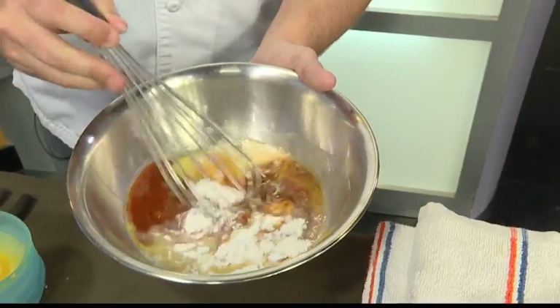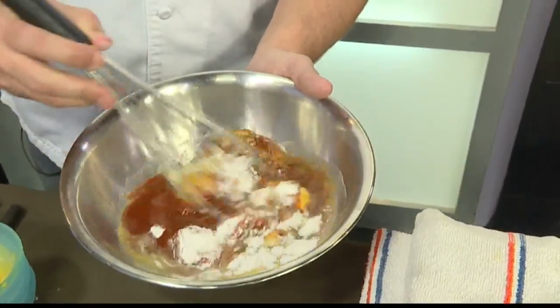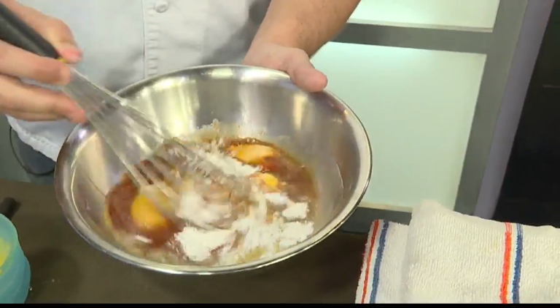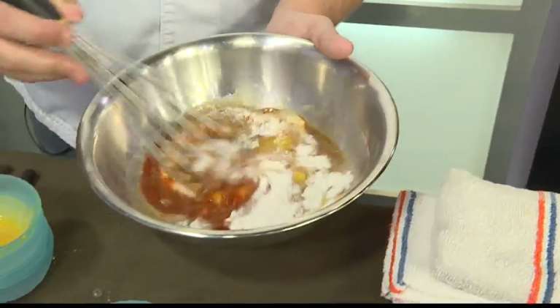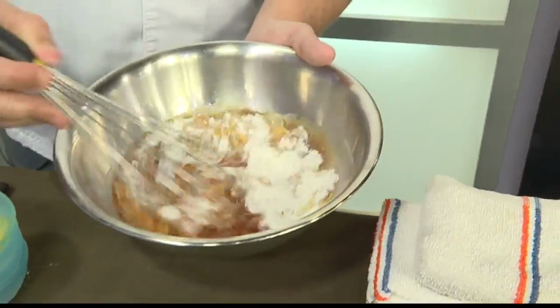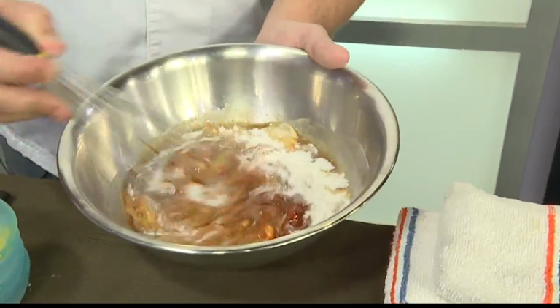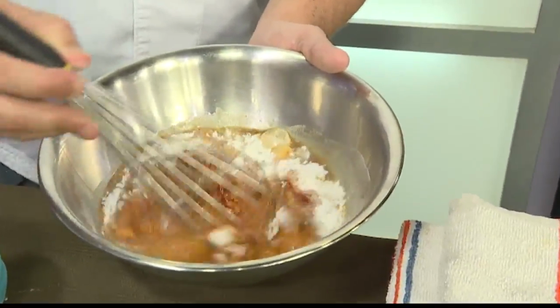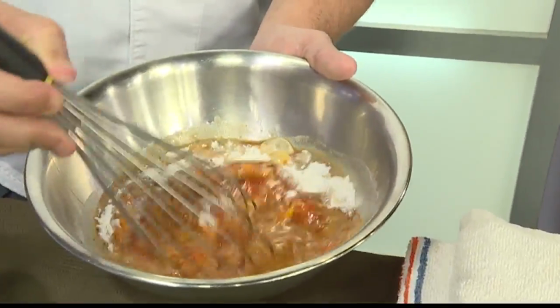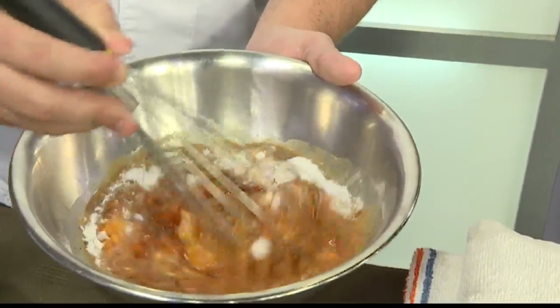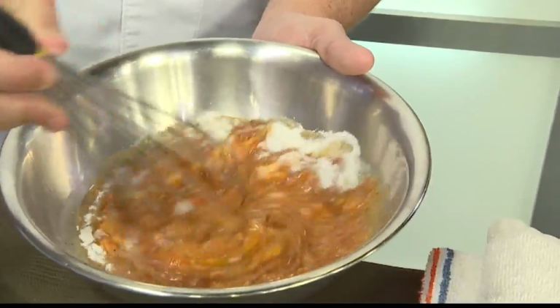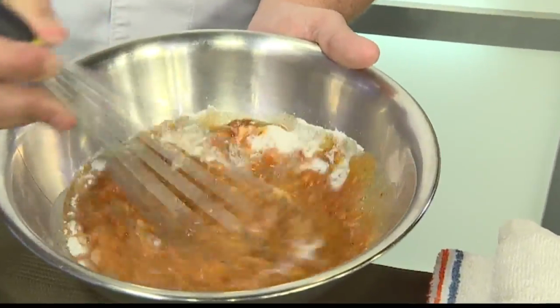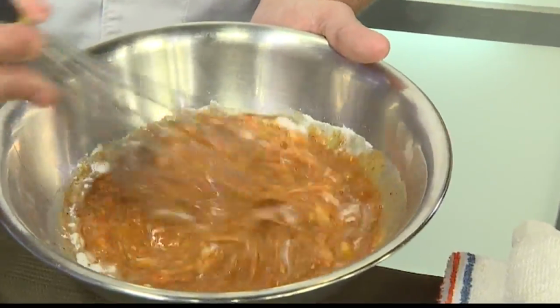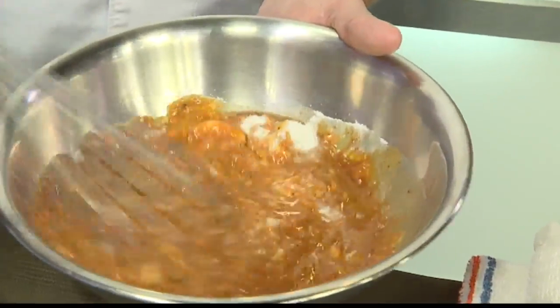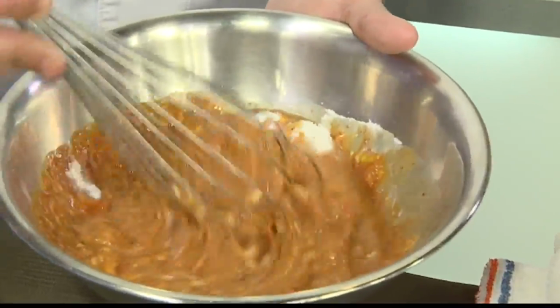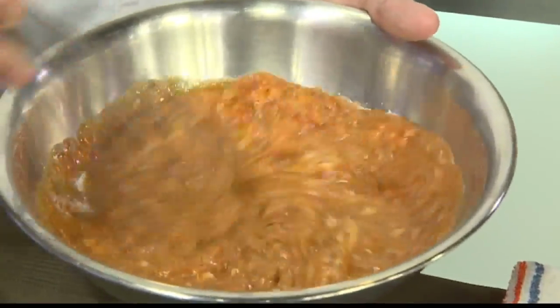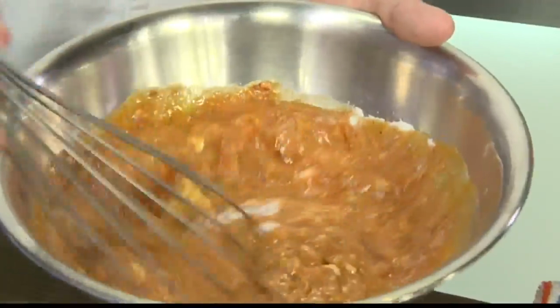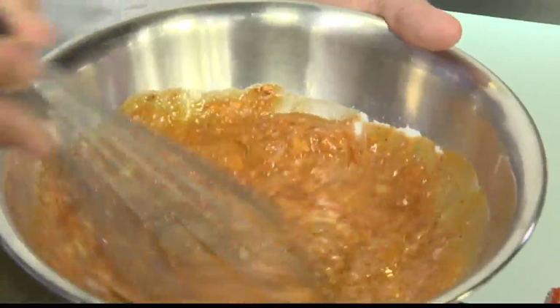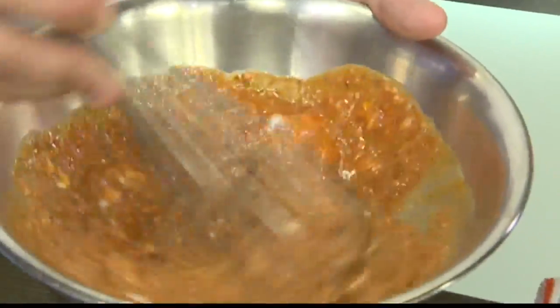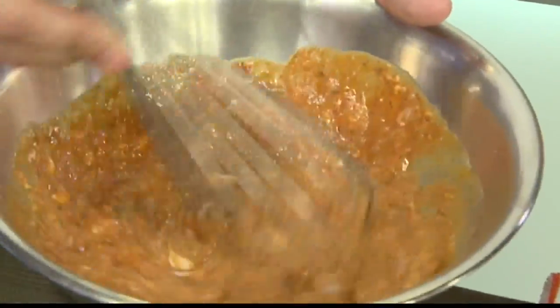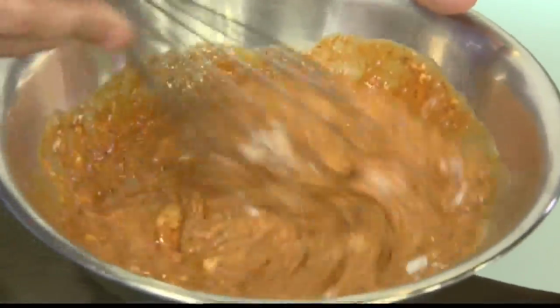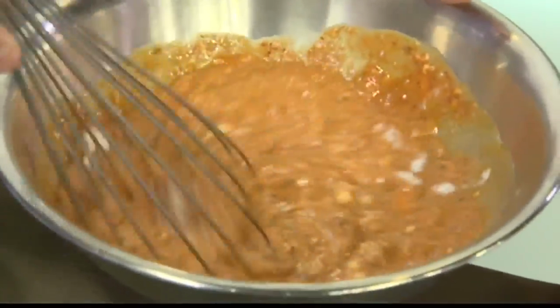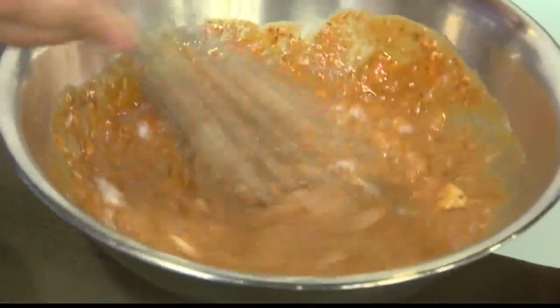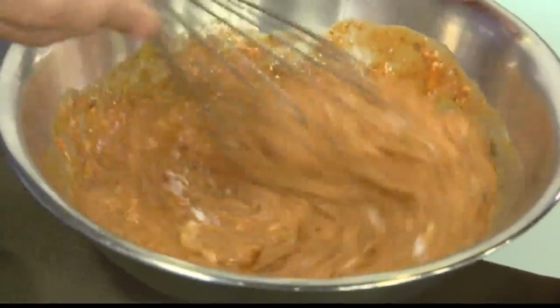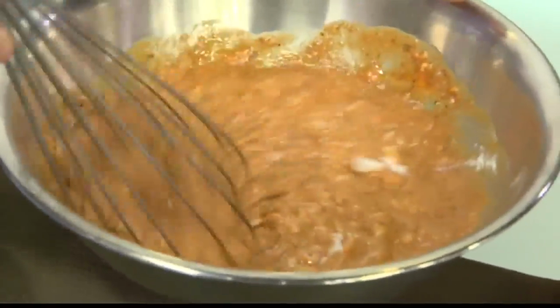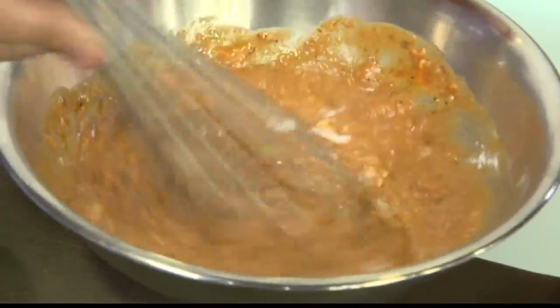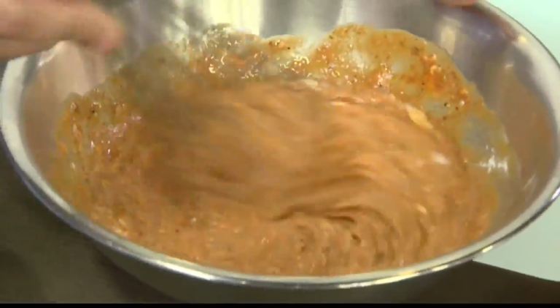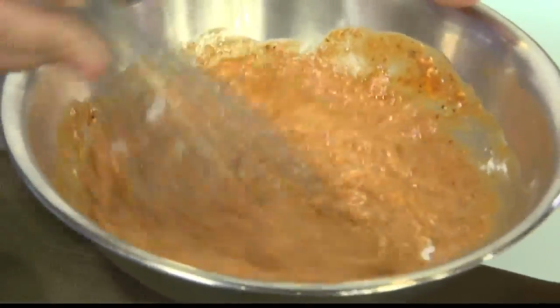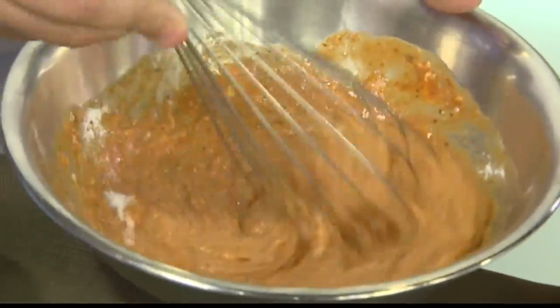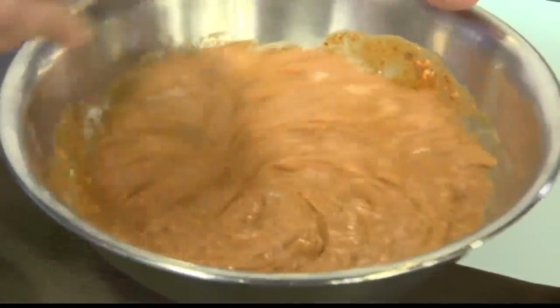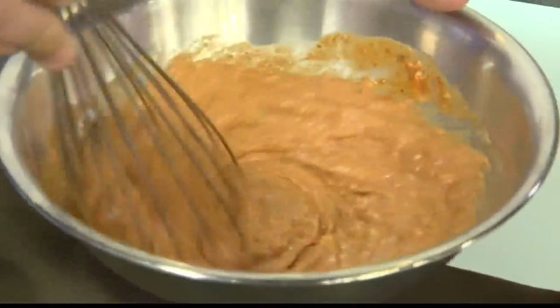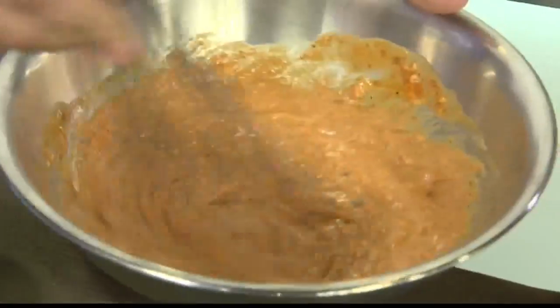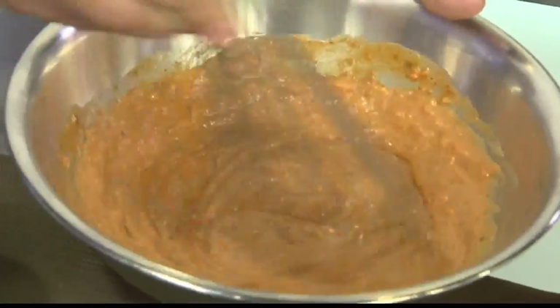Right, so we're going to make a quick mochiko batter. You're going to dip the crab in here, and then just drop it into the grapeseed oil.